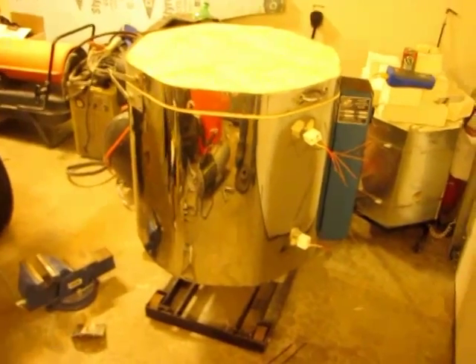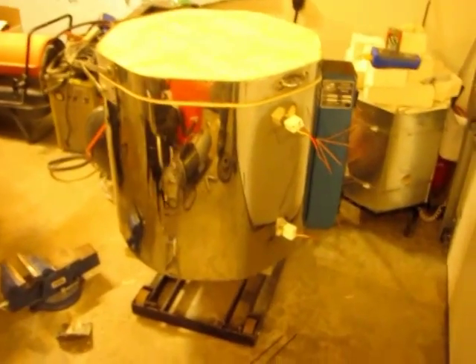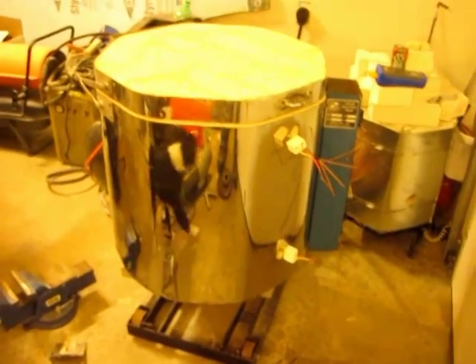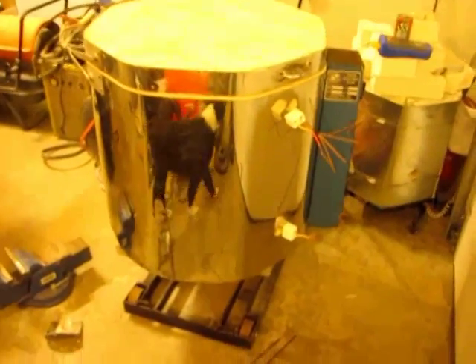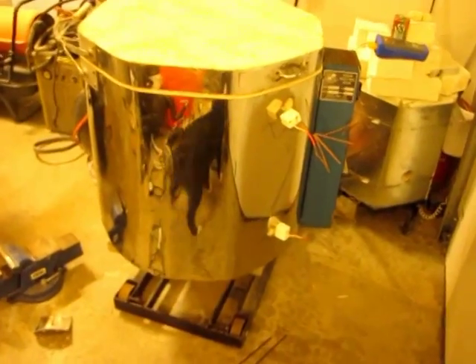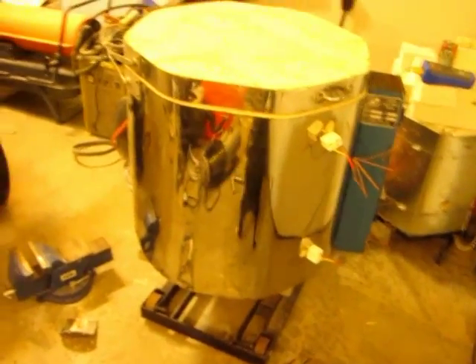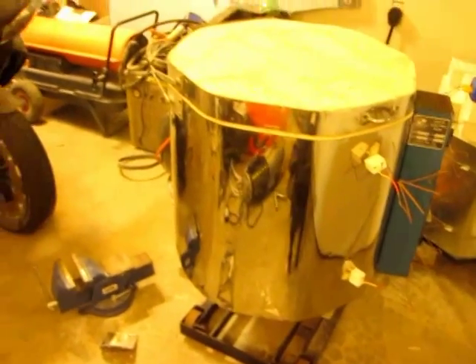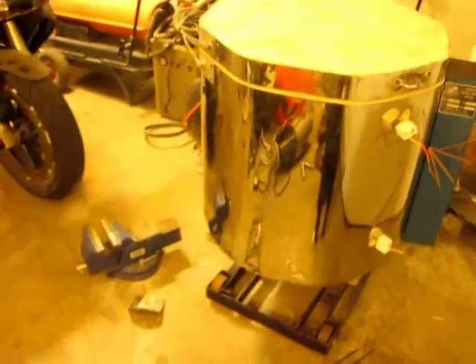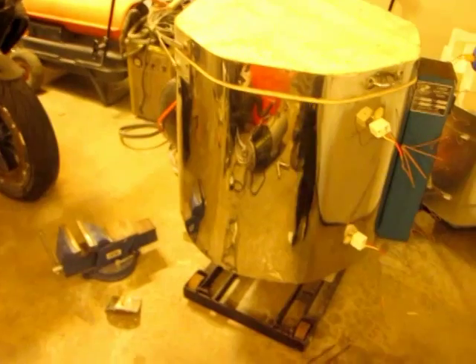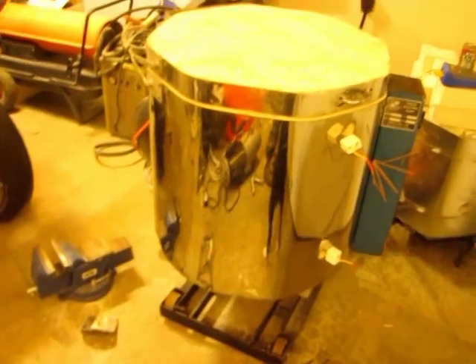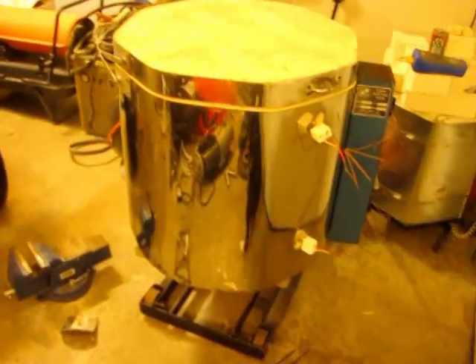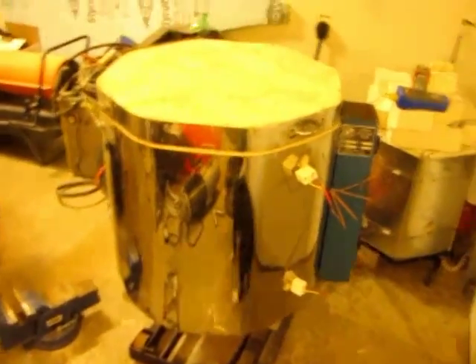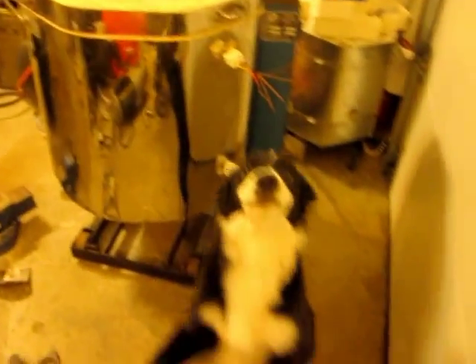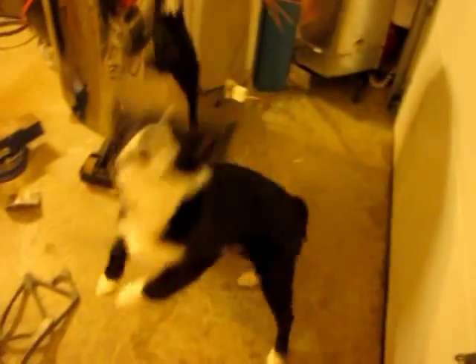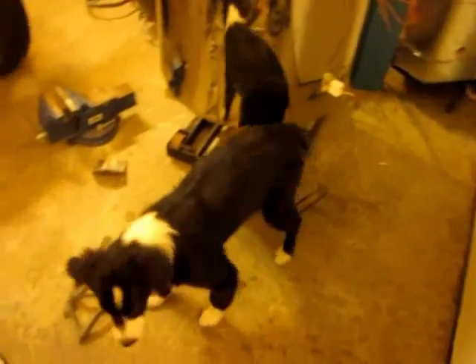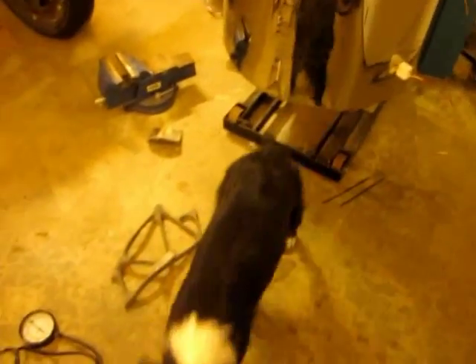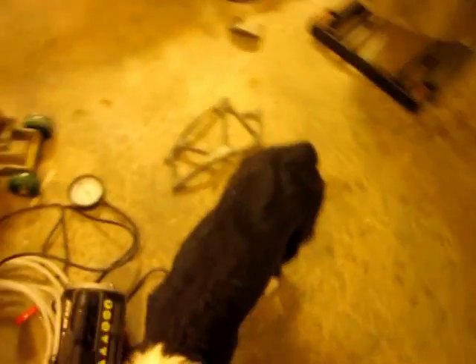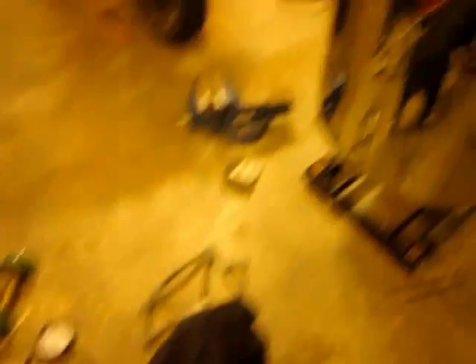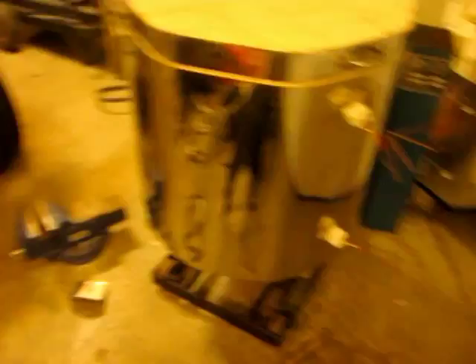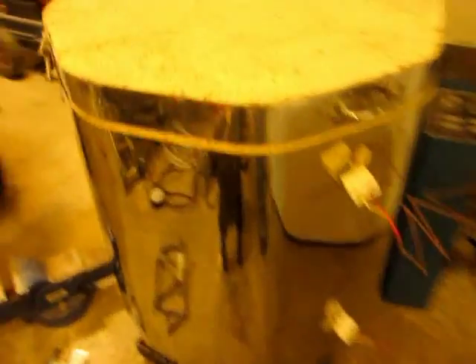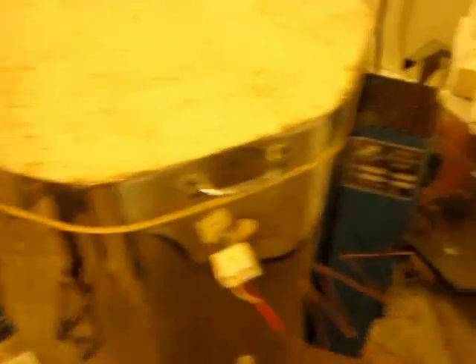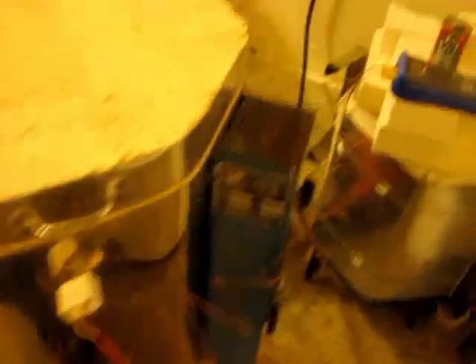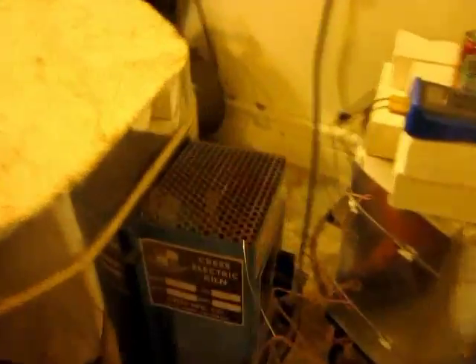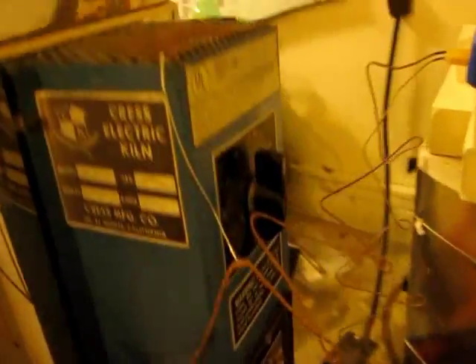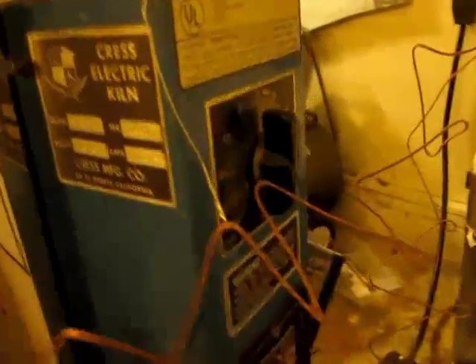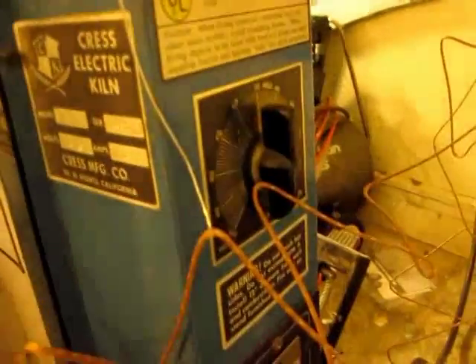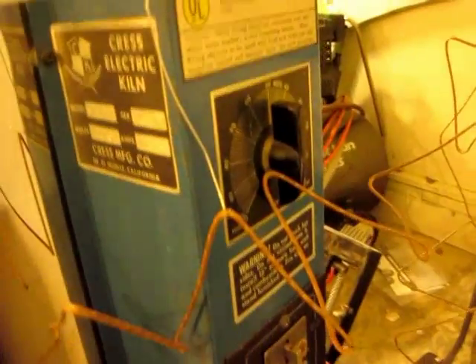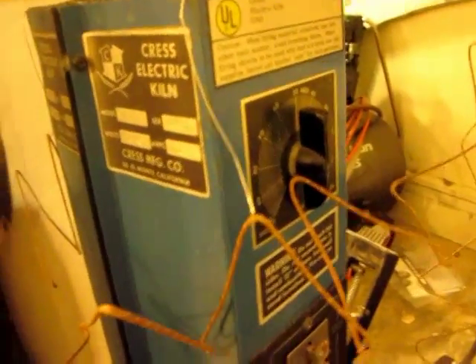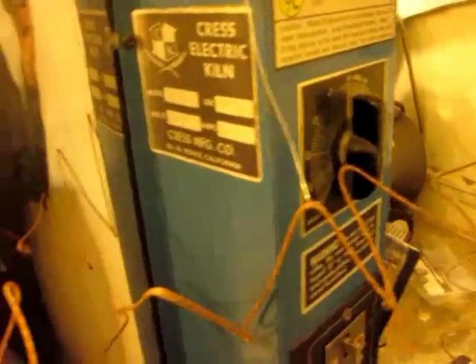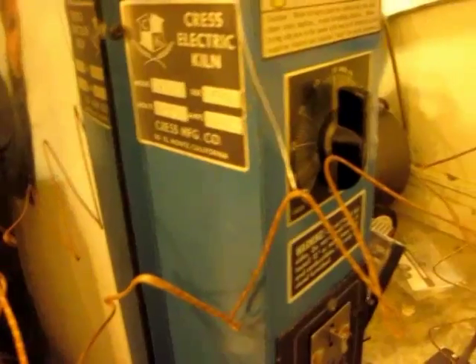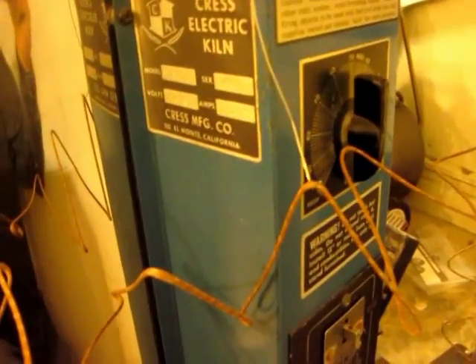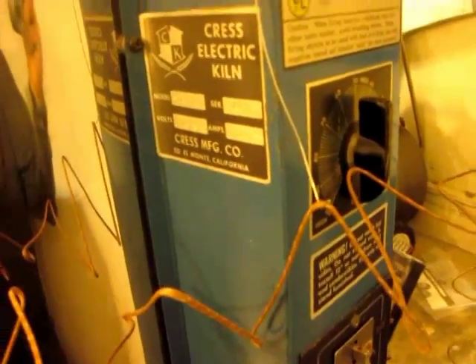This is my sweet kiln. I just picked this up today. I got it from a Craigslist seller — and Sierra would like to be in the movie too. This is probably 30 or 35 years old and made in California.